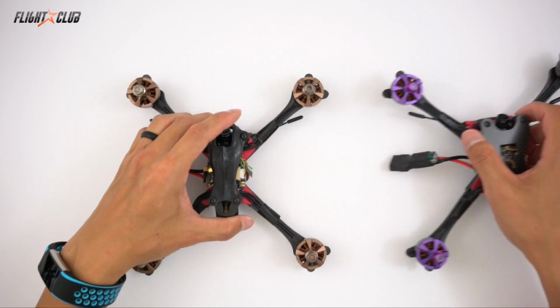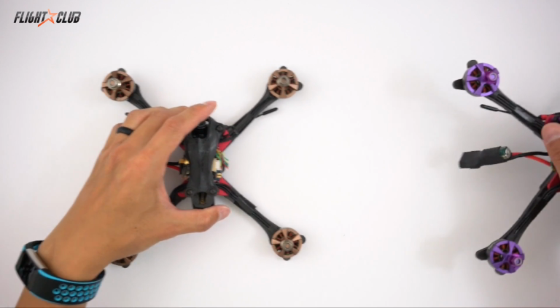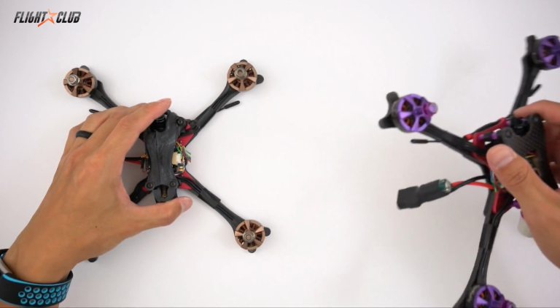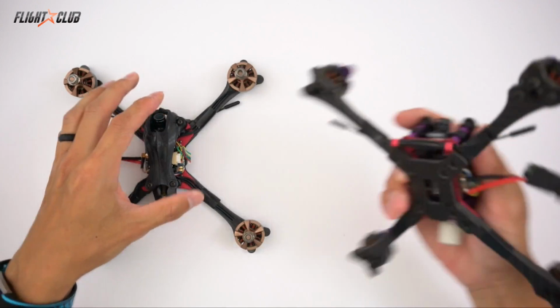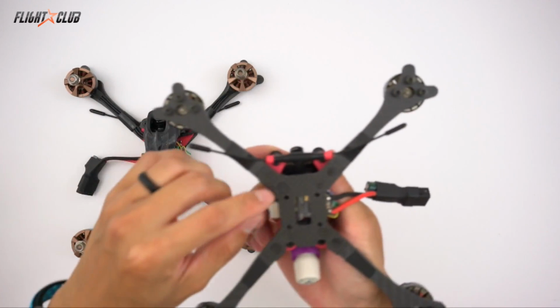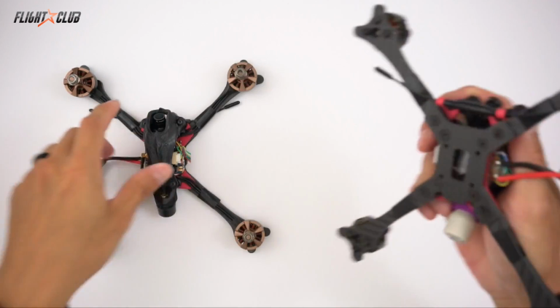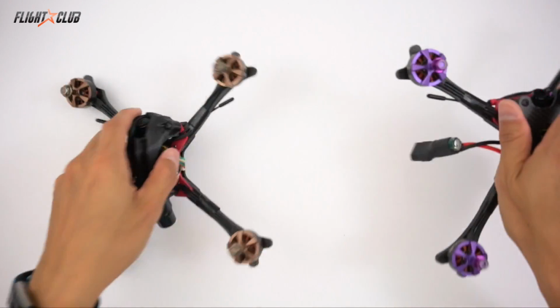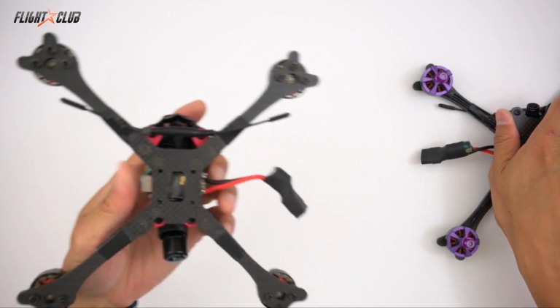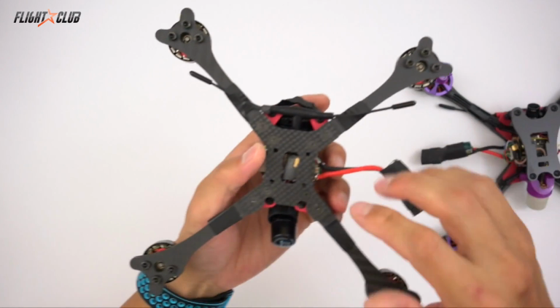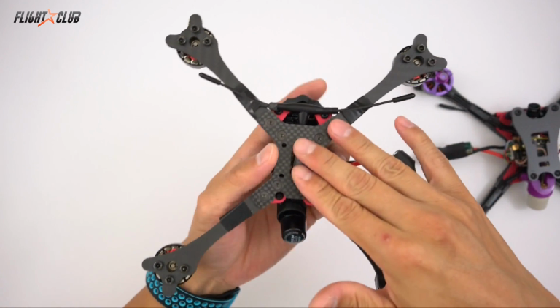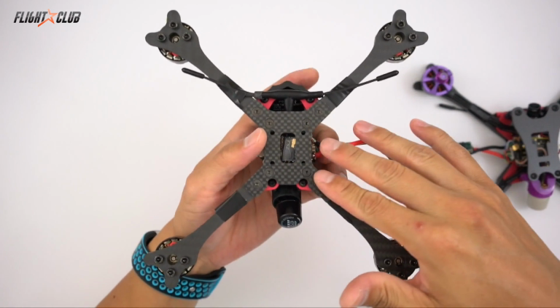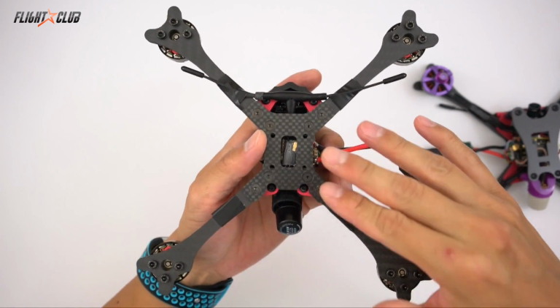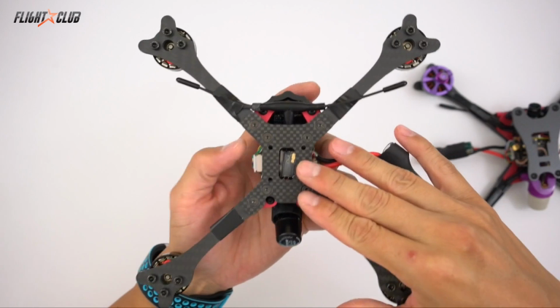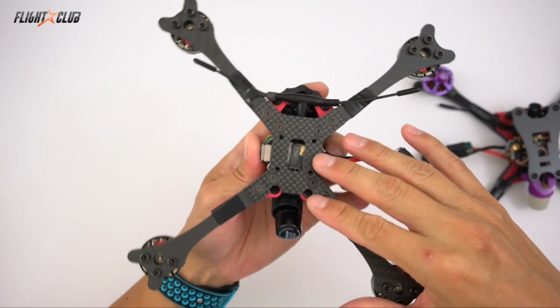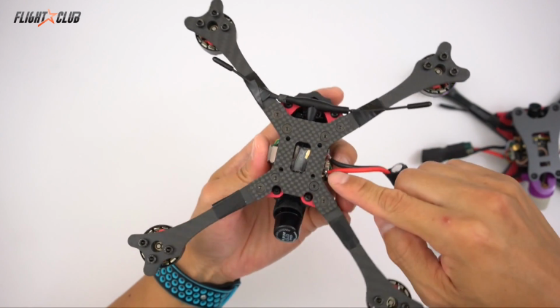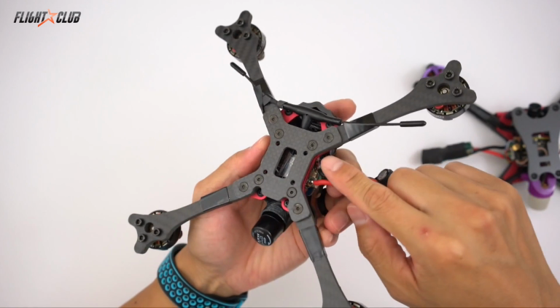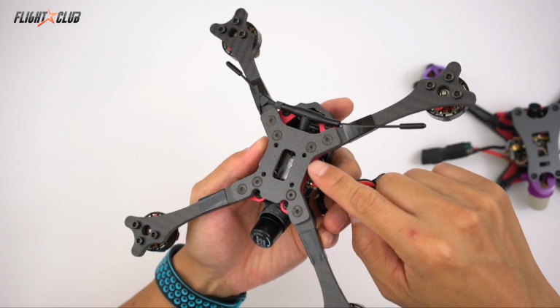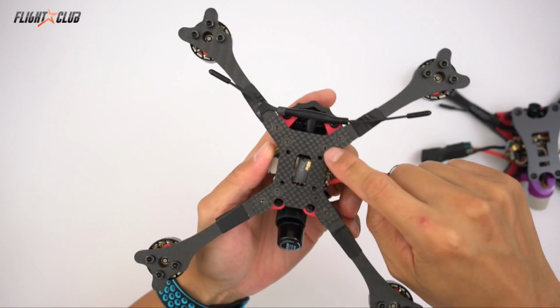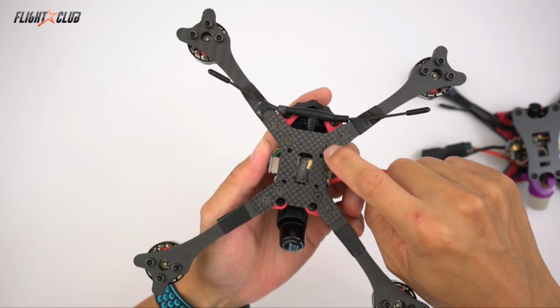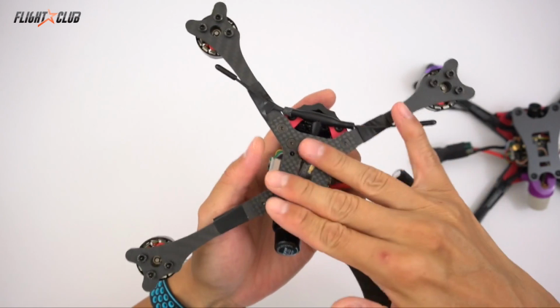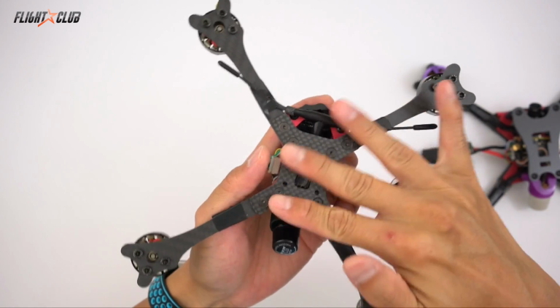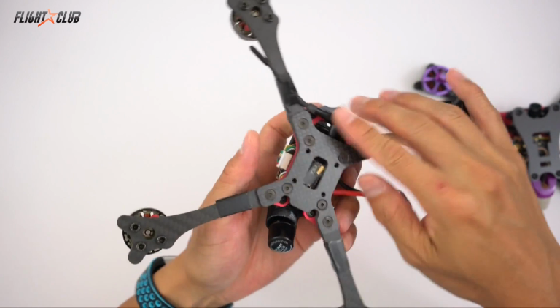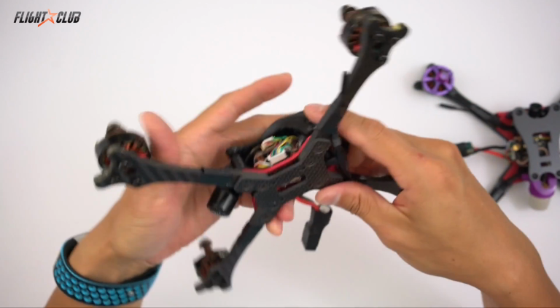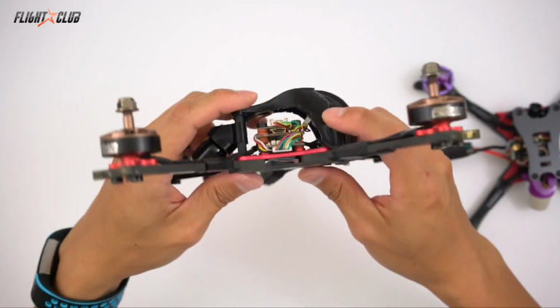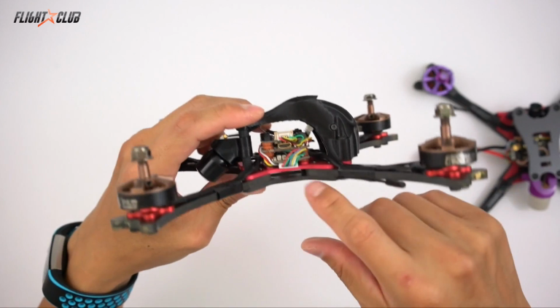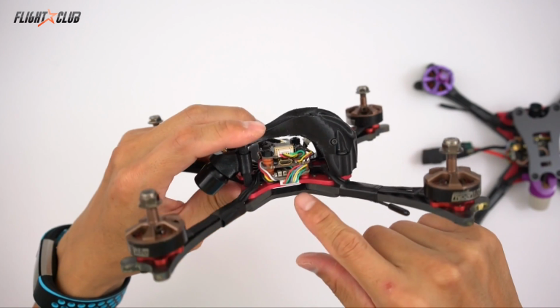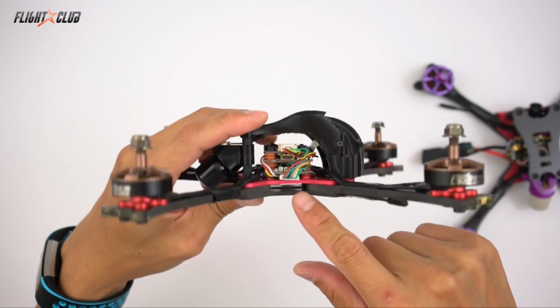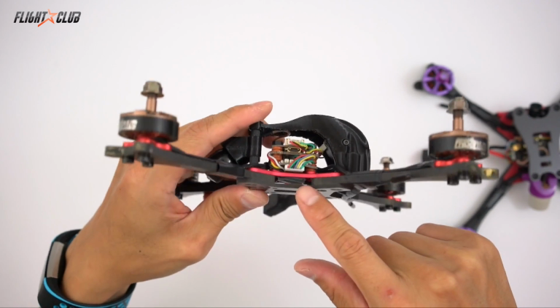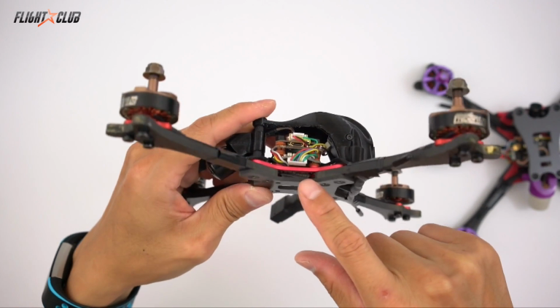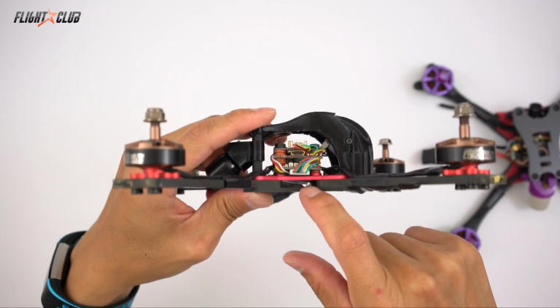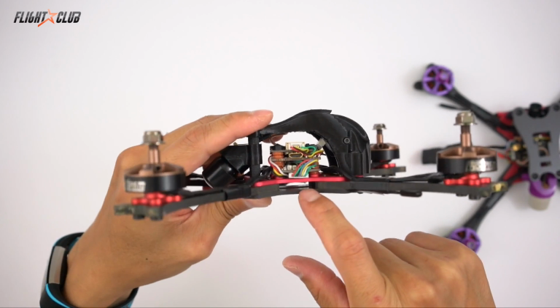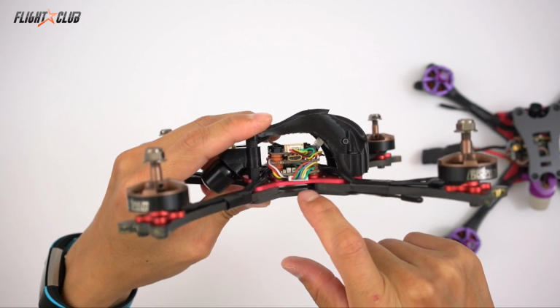The bottom plate — this is the prototype, but the final version — the bottom plate will be chamfered and countersunk for a completely flat bottom. And there's a little hole underneath for your Velcro strap.